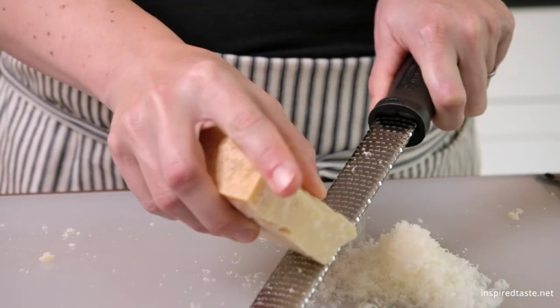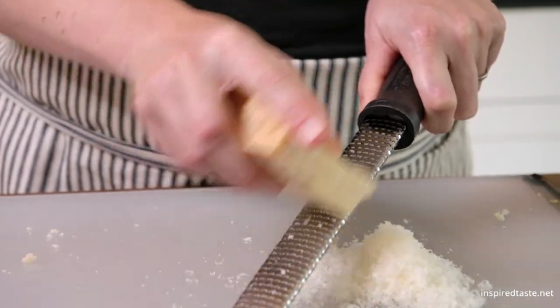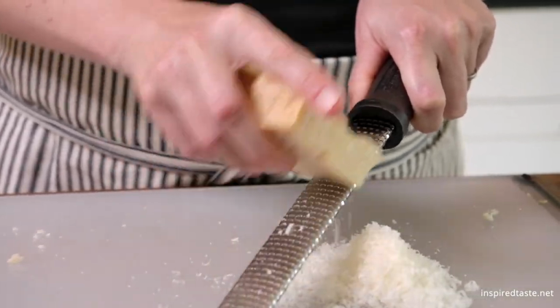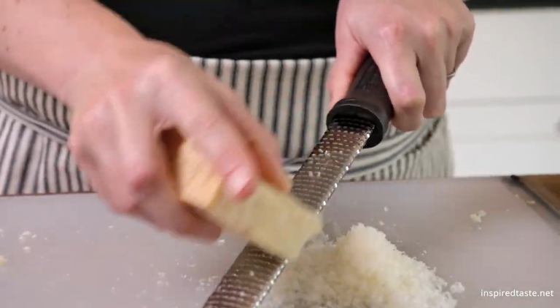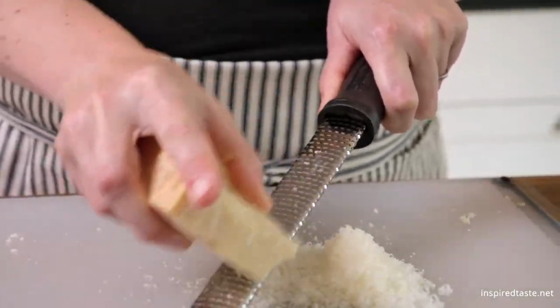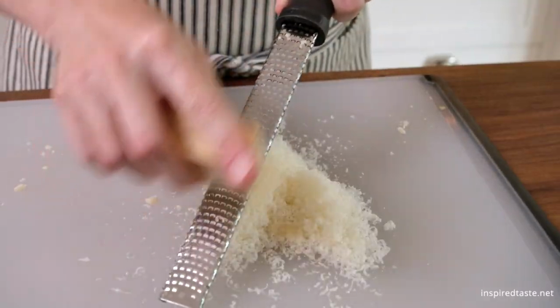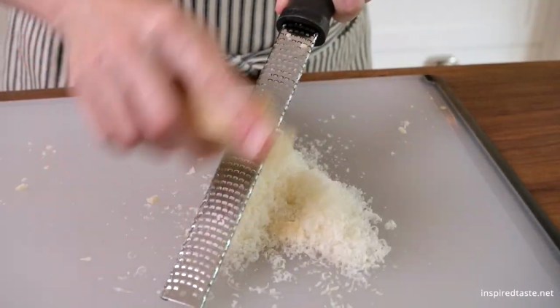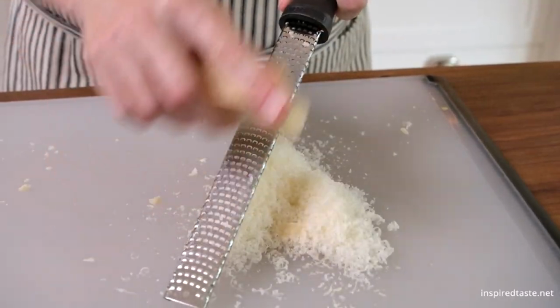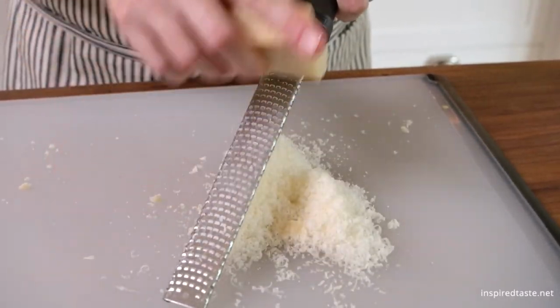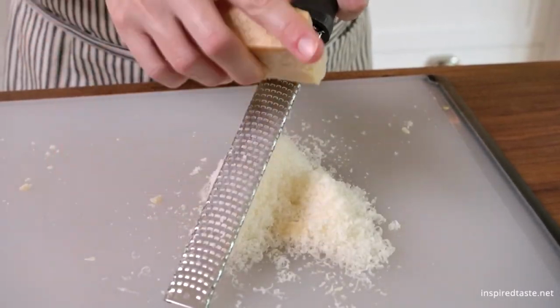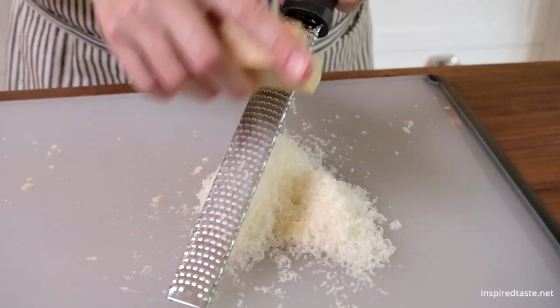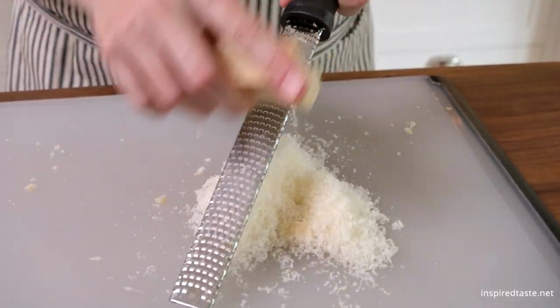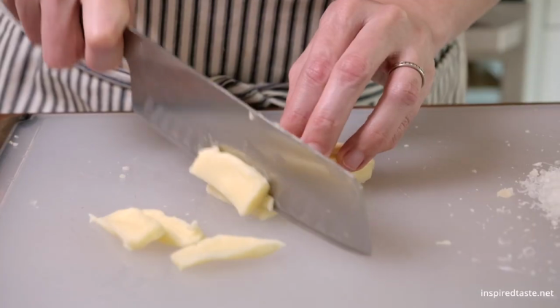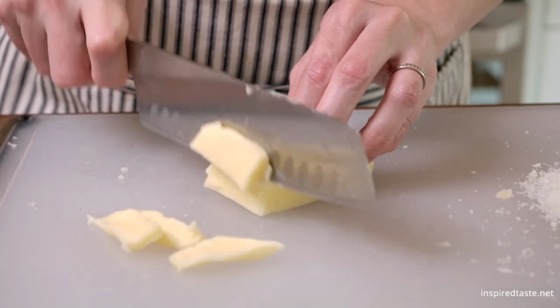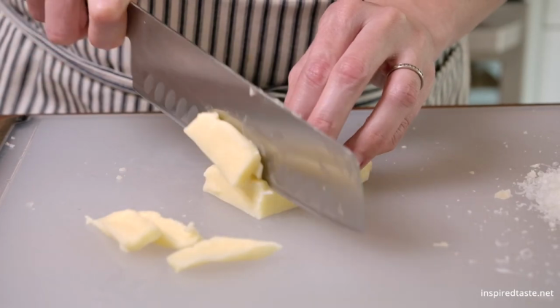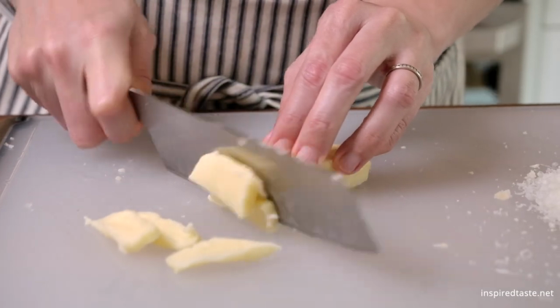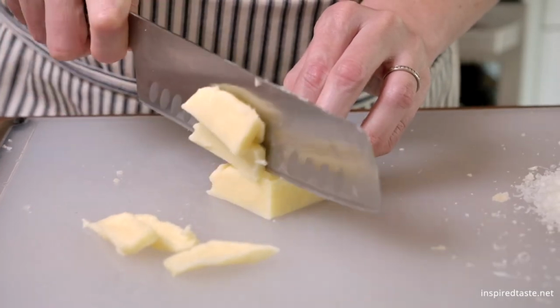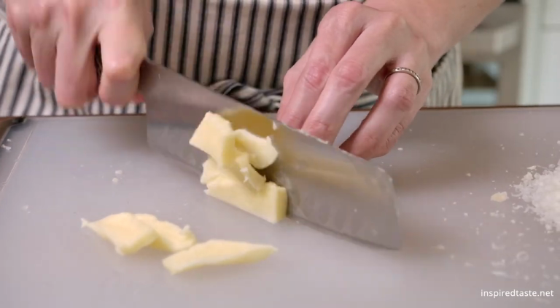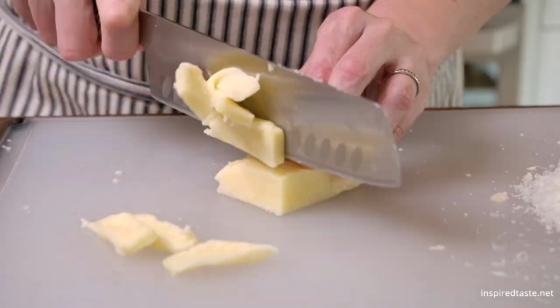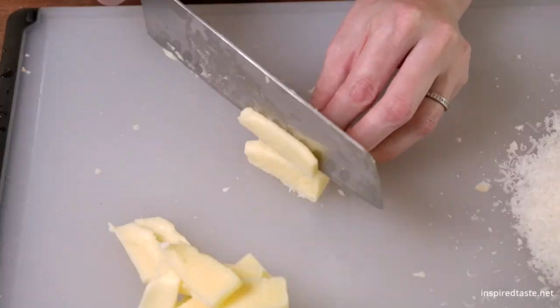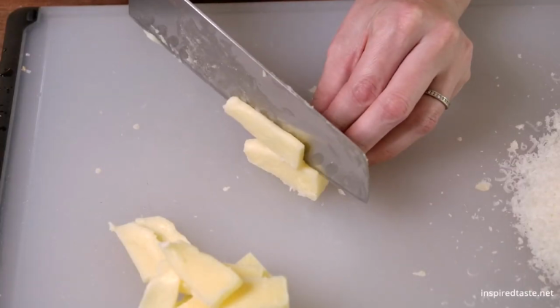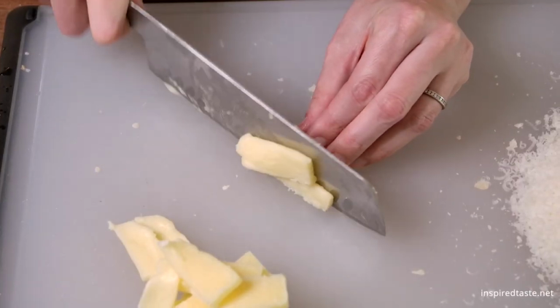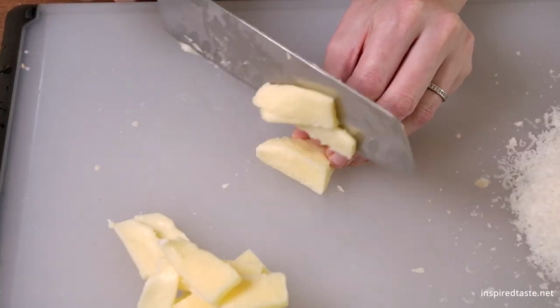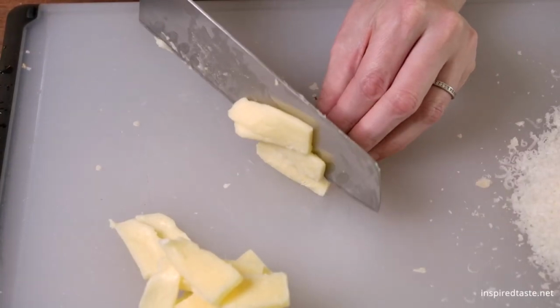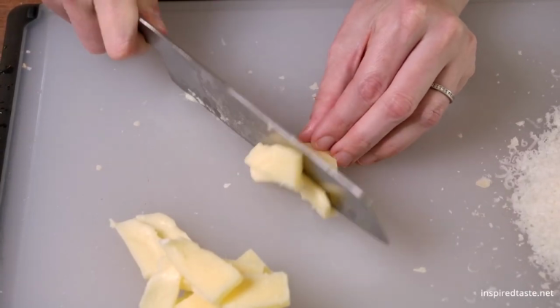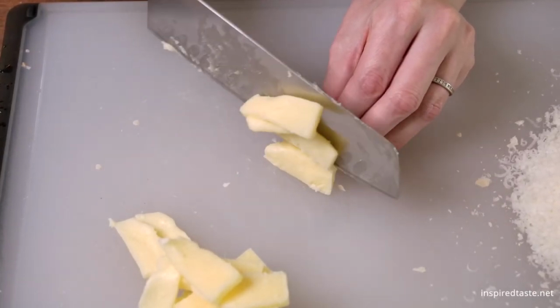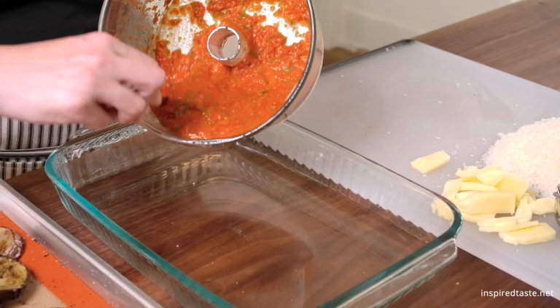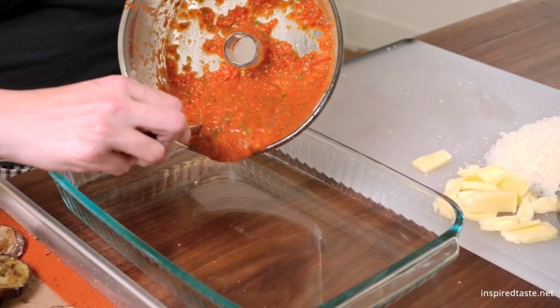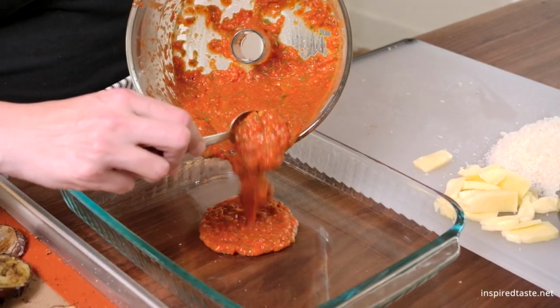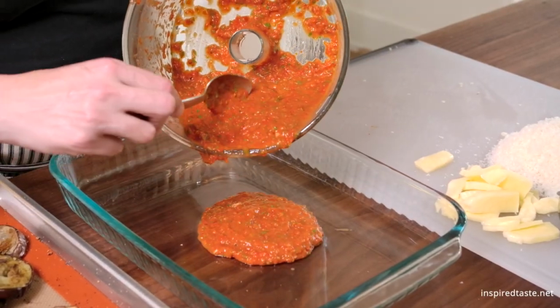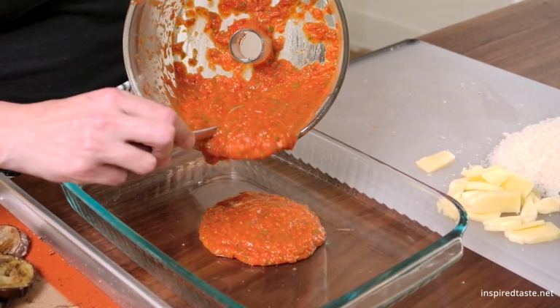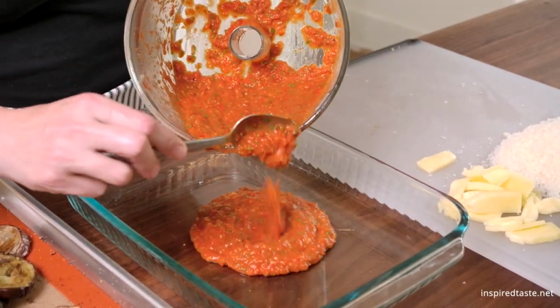Last but not least, we need some cheese. We like to use a generous amount of Parmesan cheese as well as some mozzarella cheese, which I slice — but grated works too. You can increase or decrease the cheese as you like.